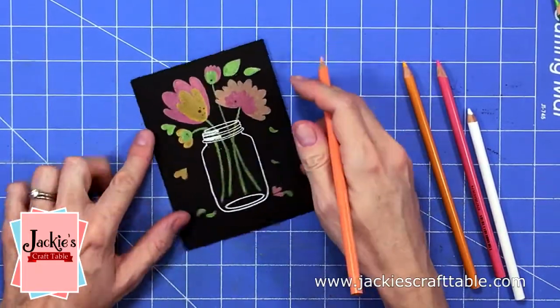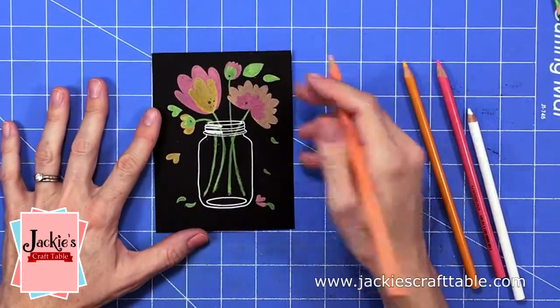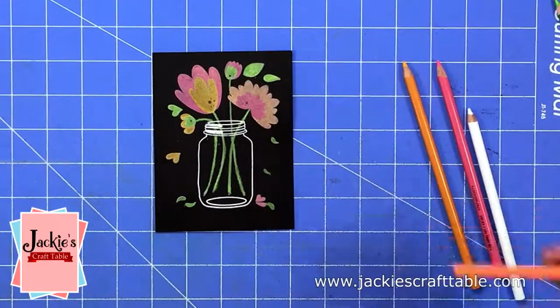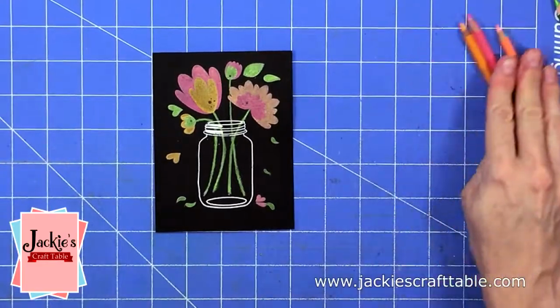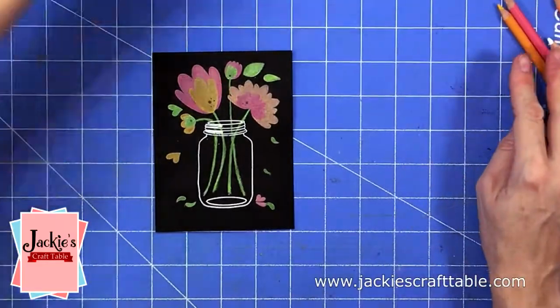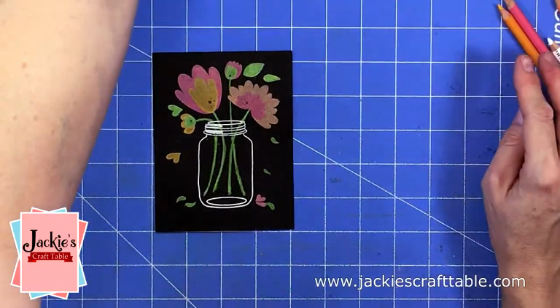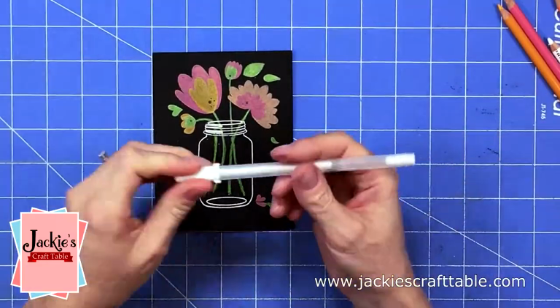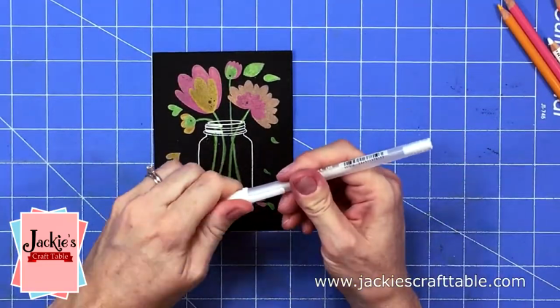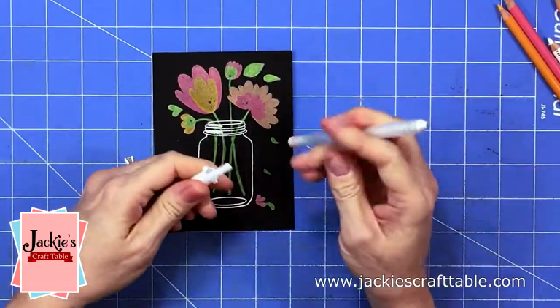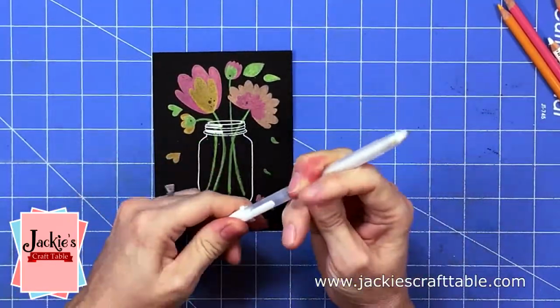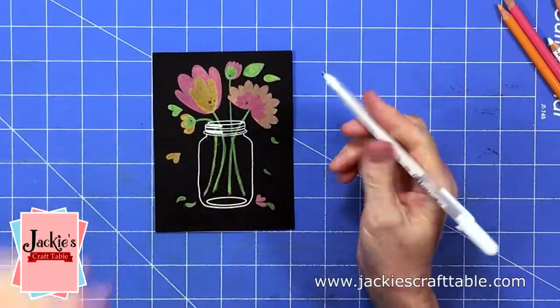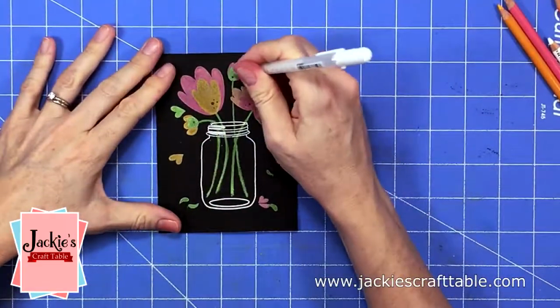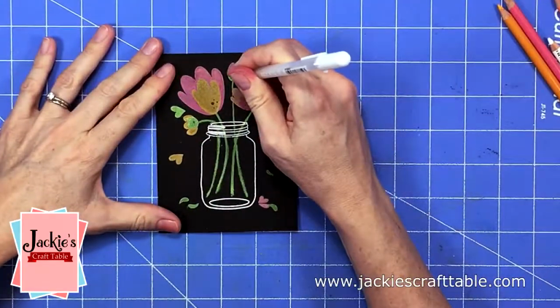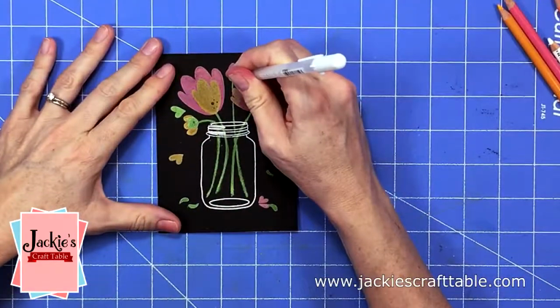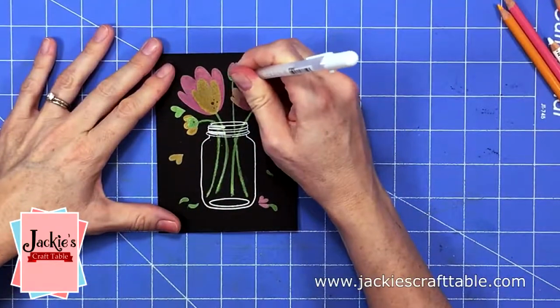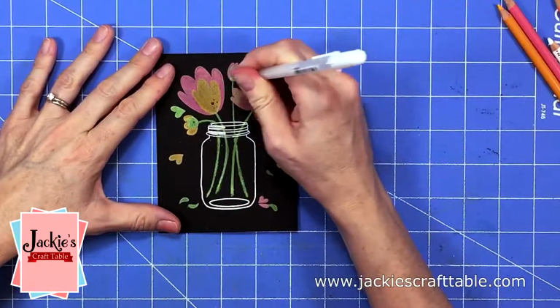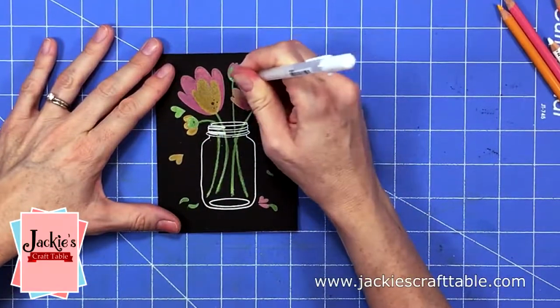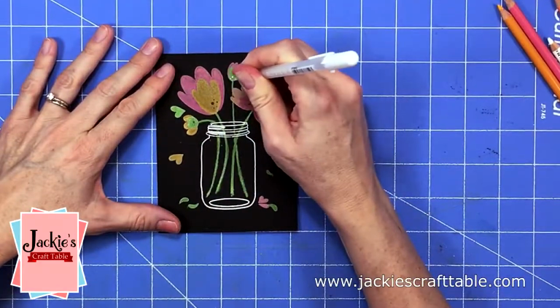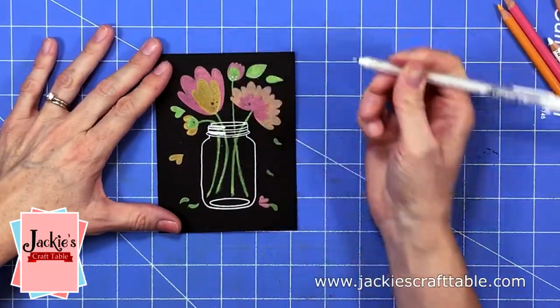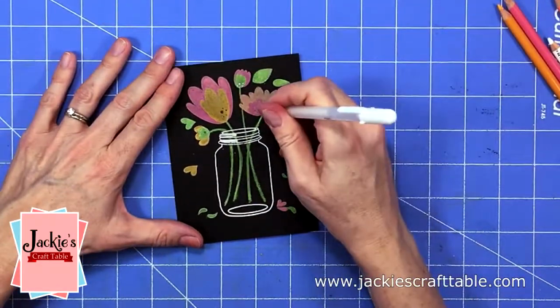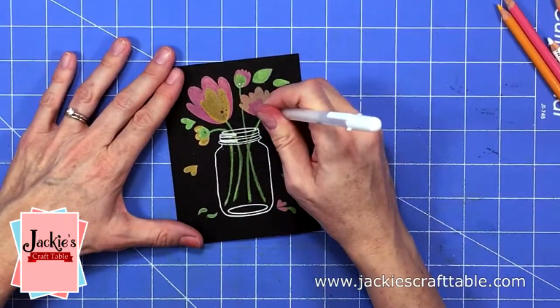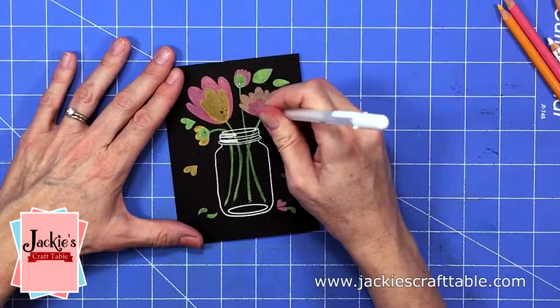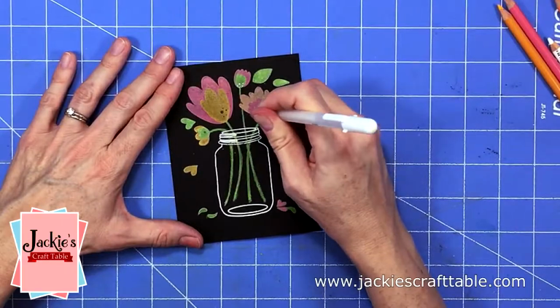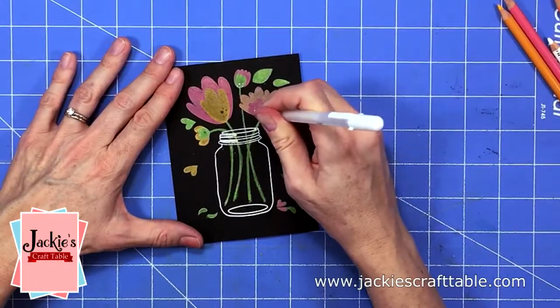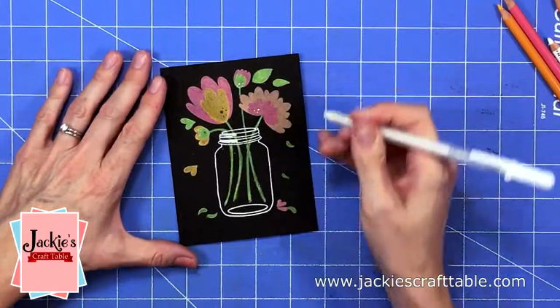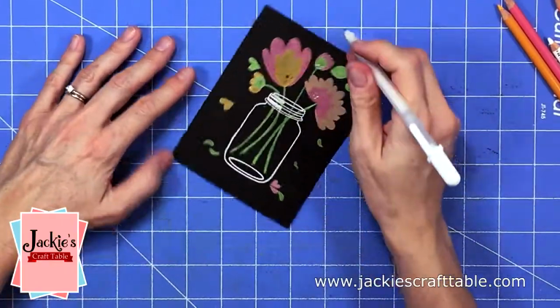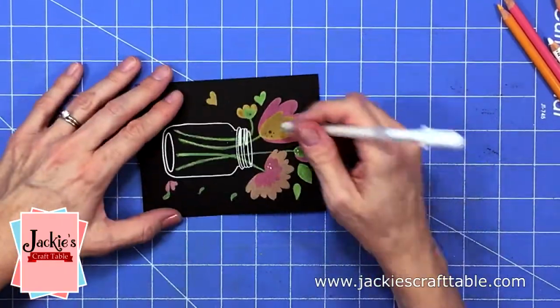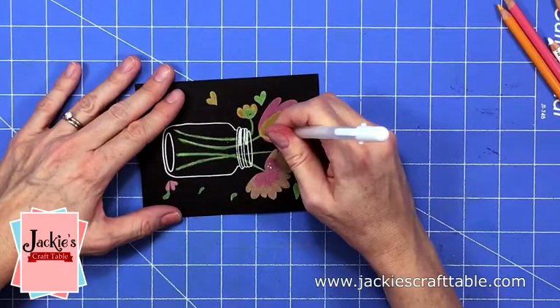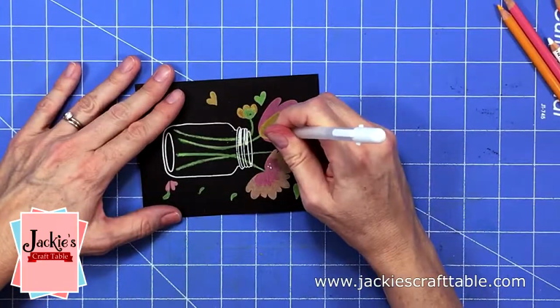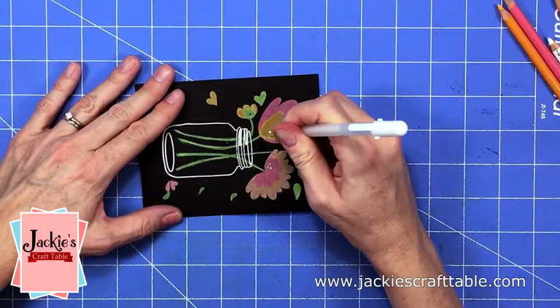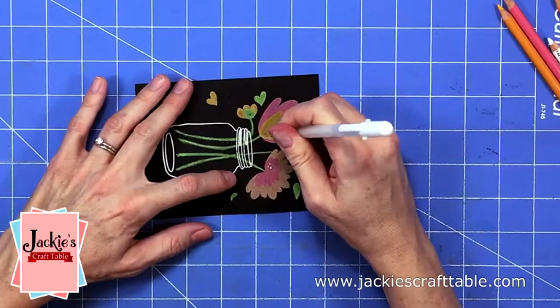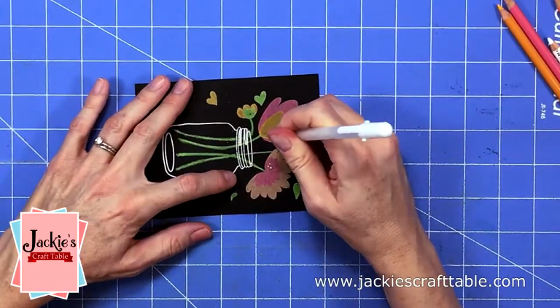Some of these stamps have little dots in the corners and I'm going to go over those with a white gel pen. This just makes the flowers pop a little bit more.